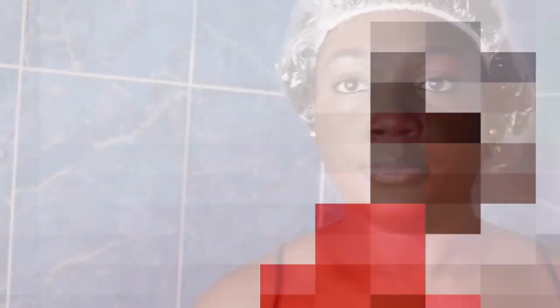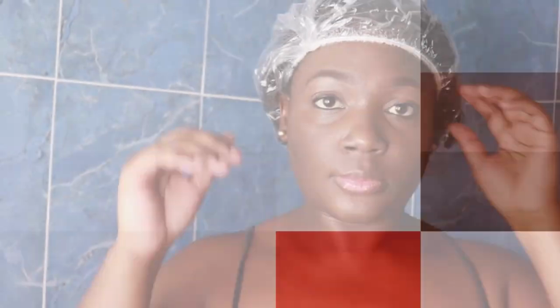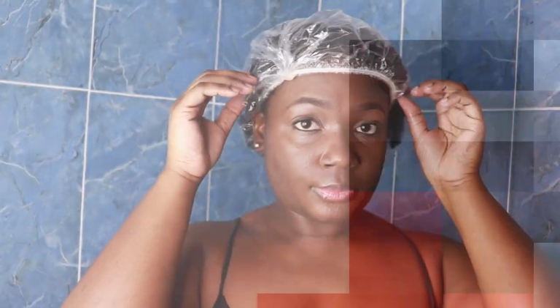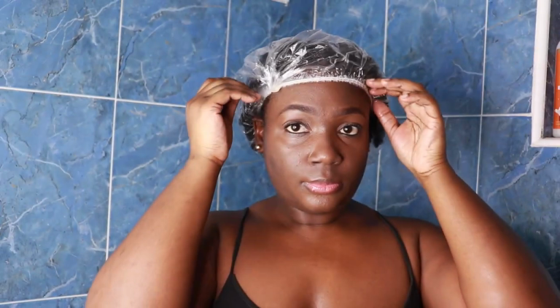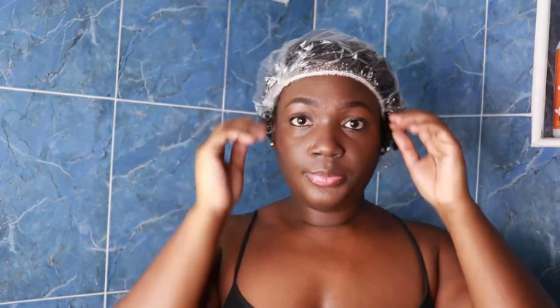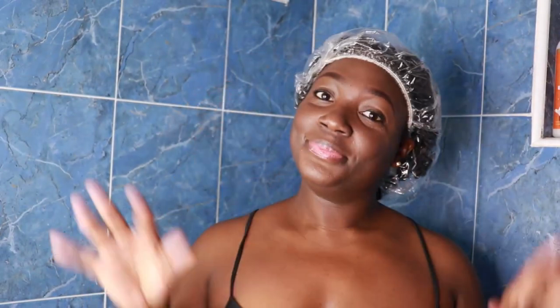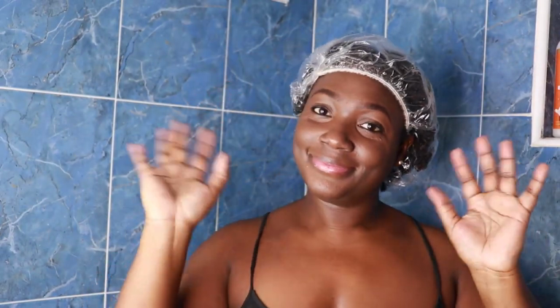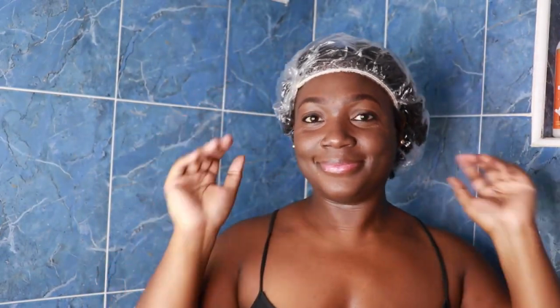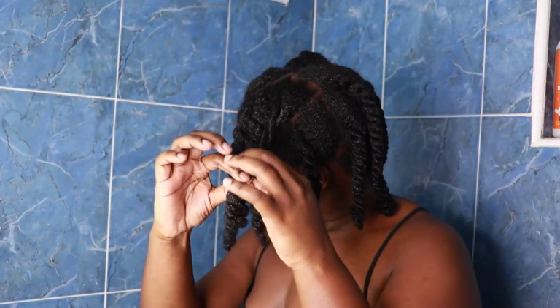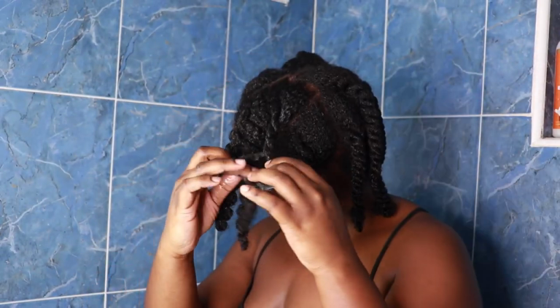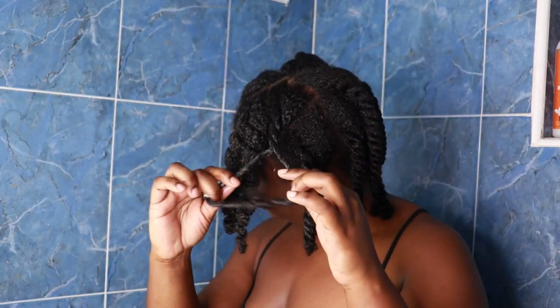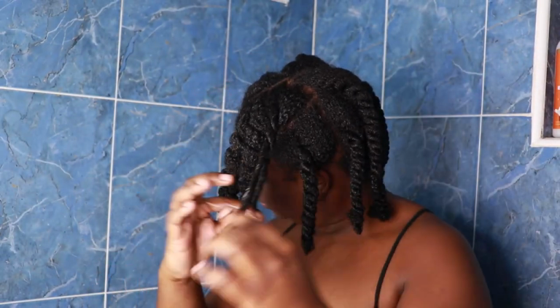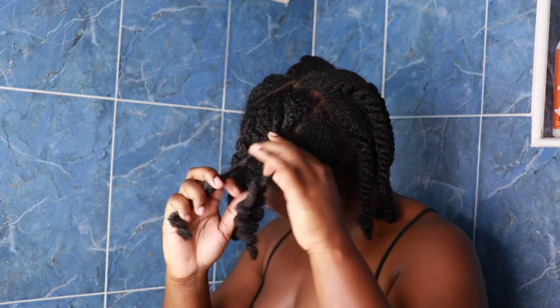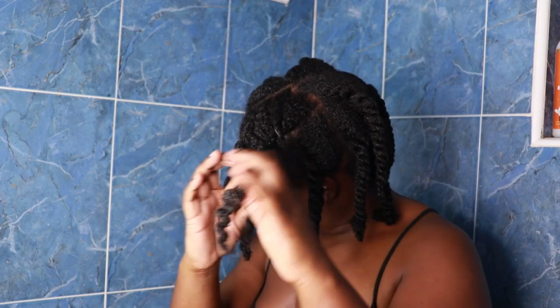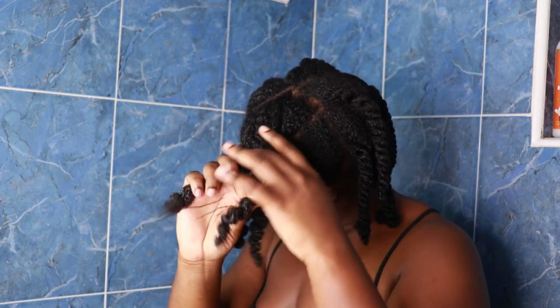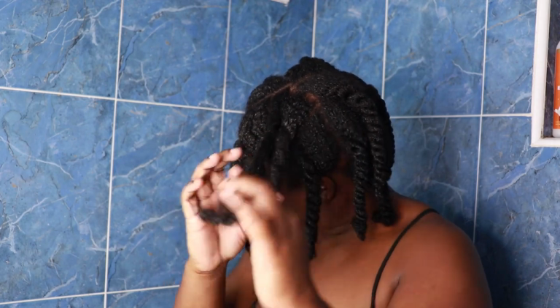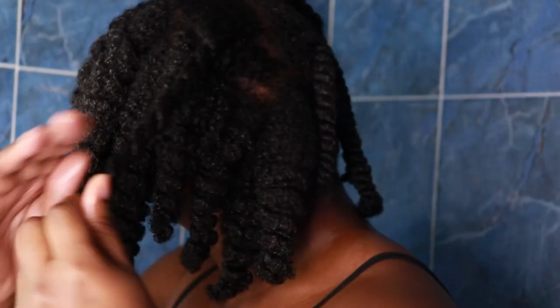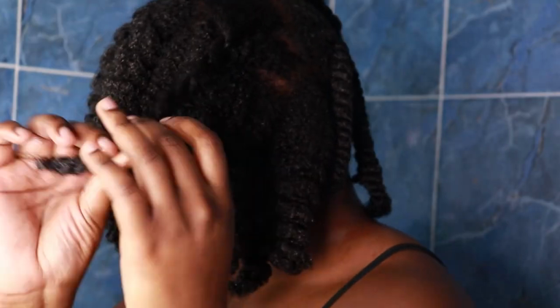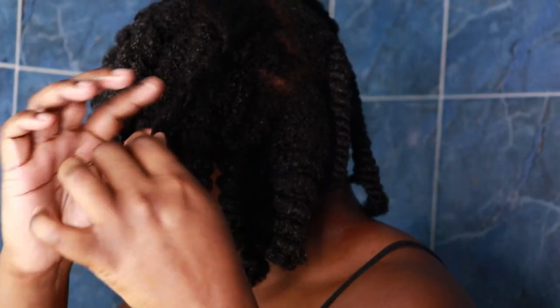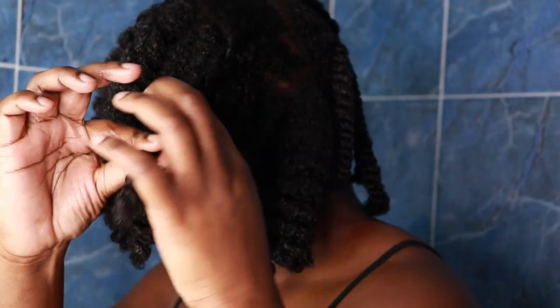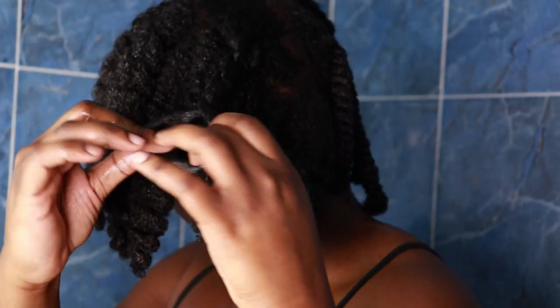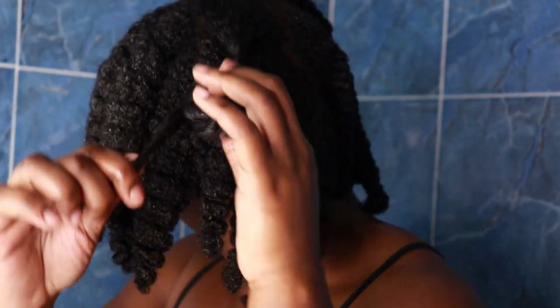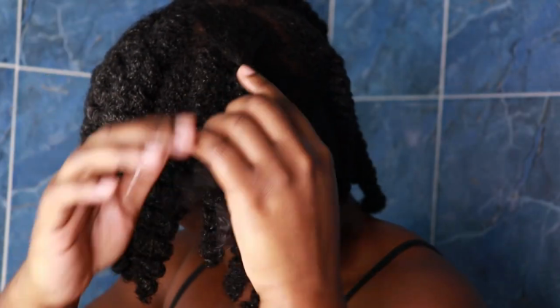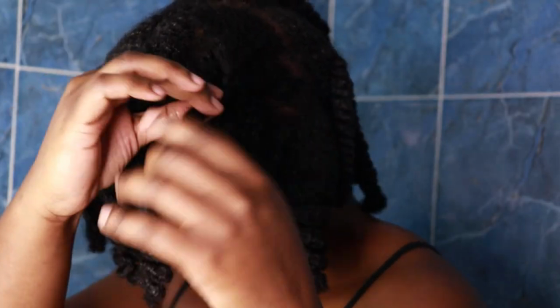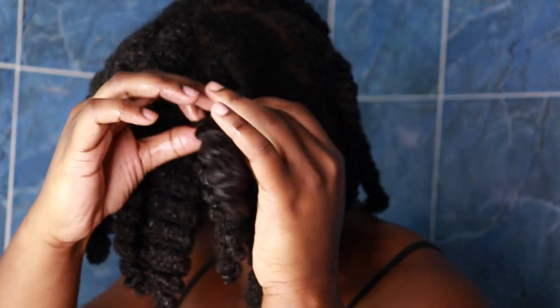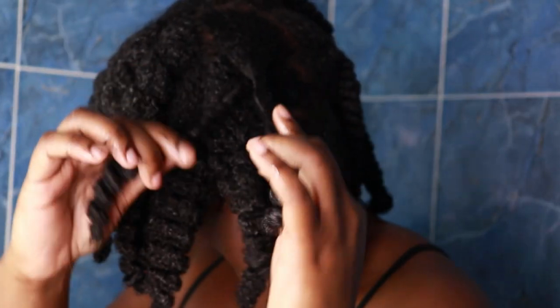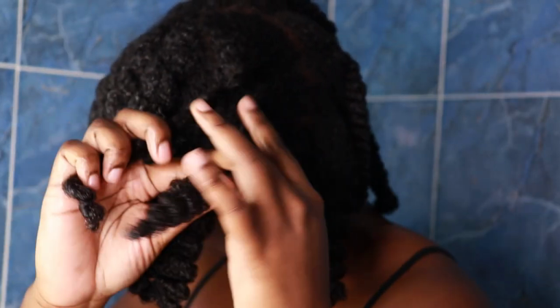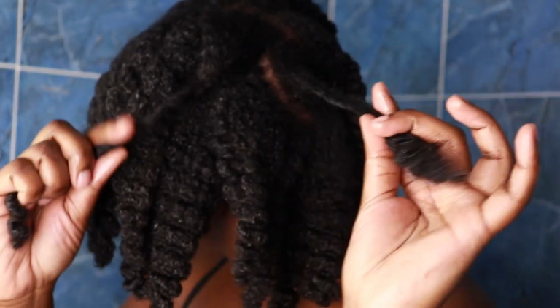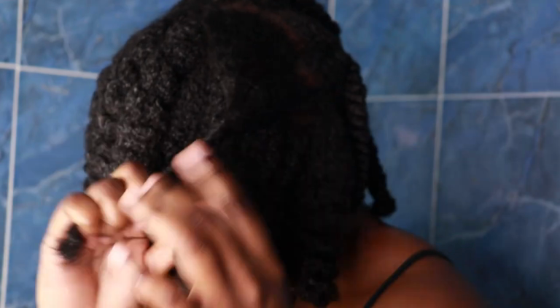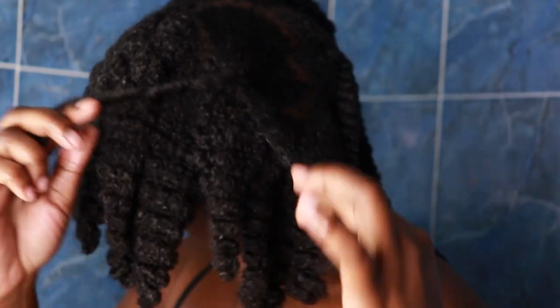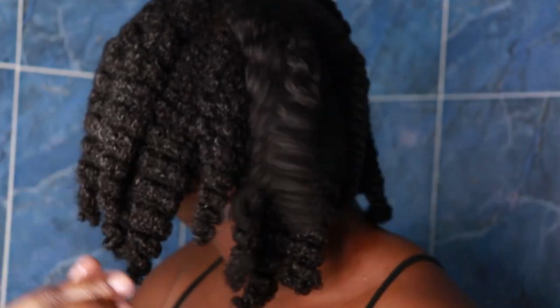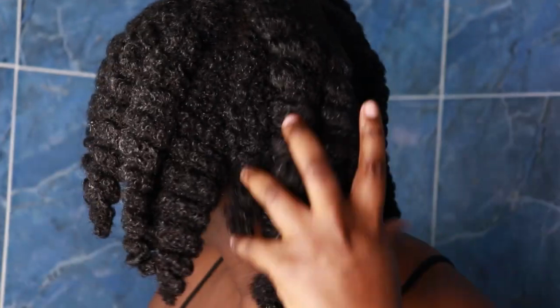Welcome to my bathroom — this is where I will start my wash day routine. I'm just going to take down all of my twists and then we're going to jump right into shampooing my hair.